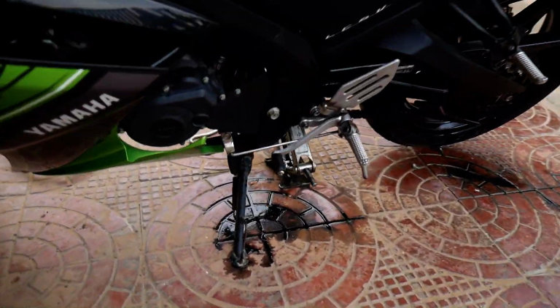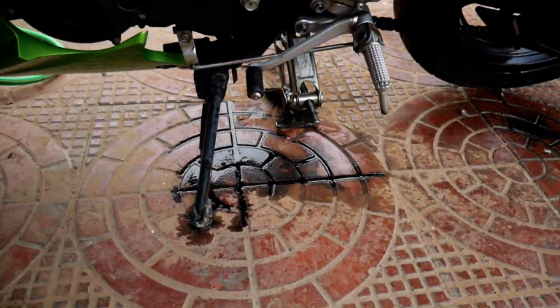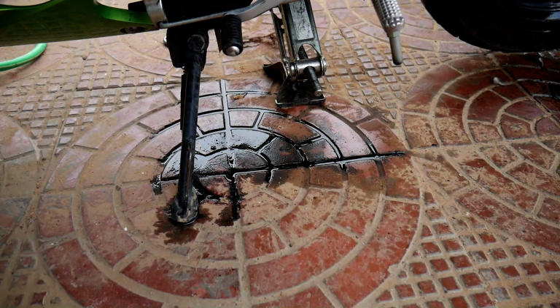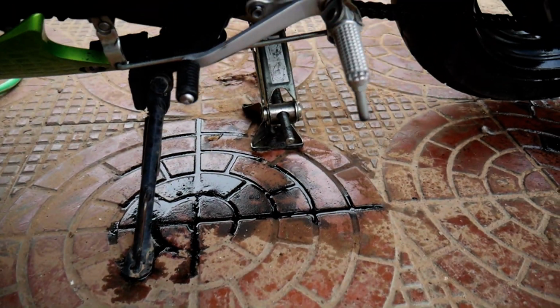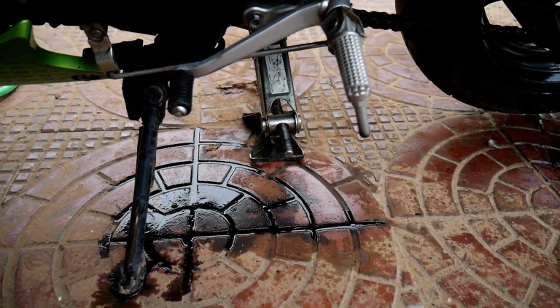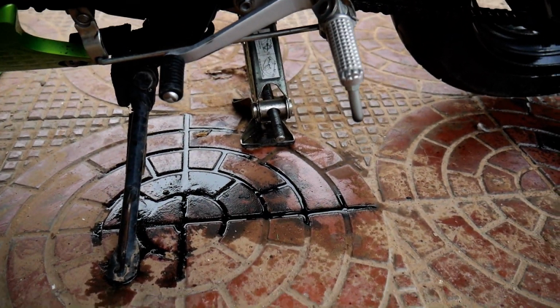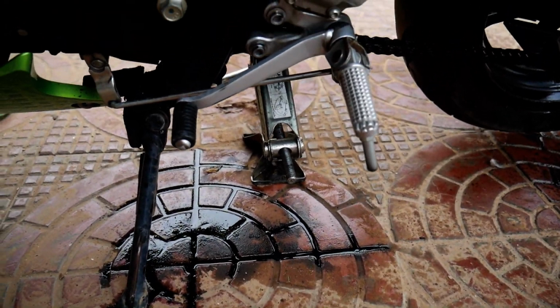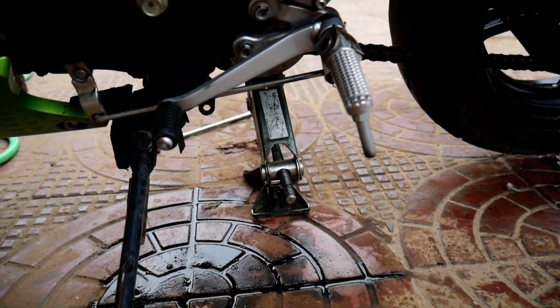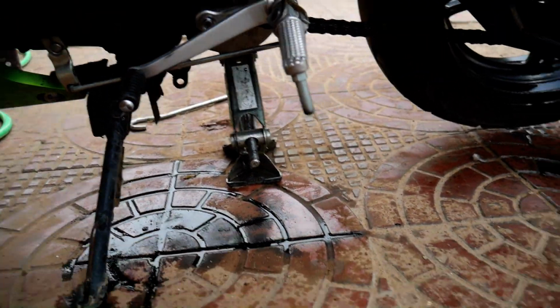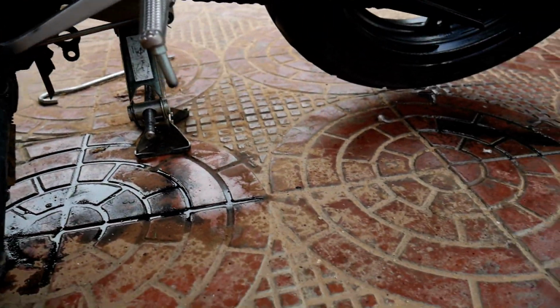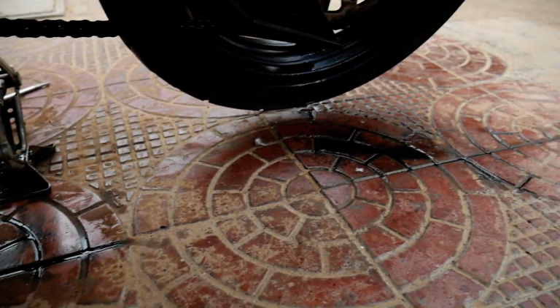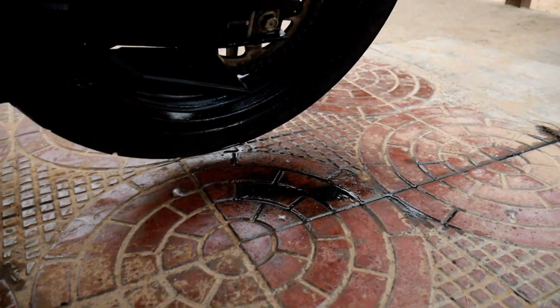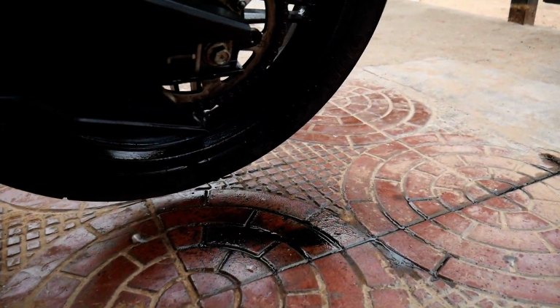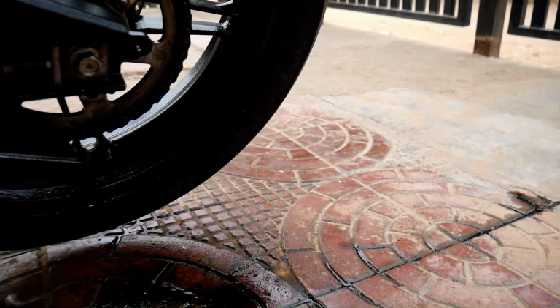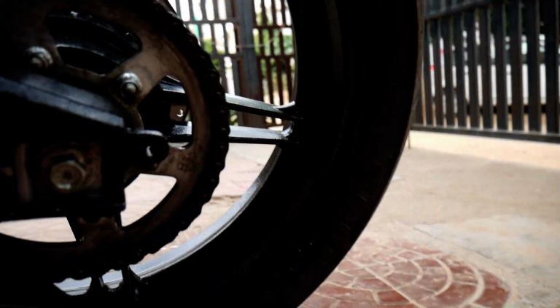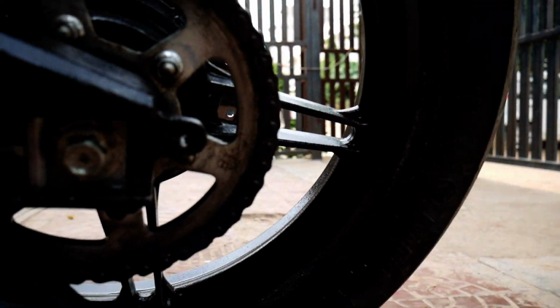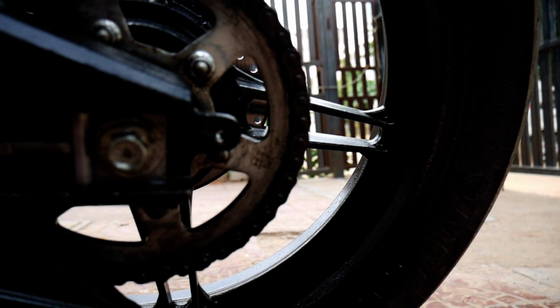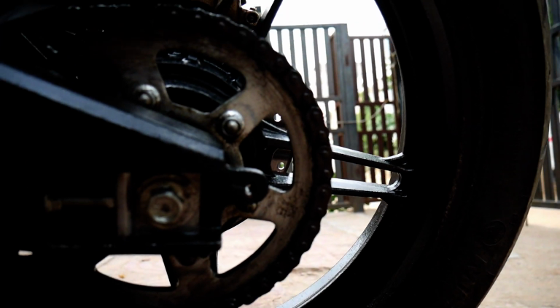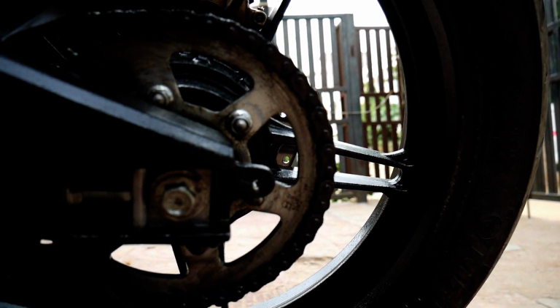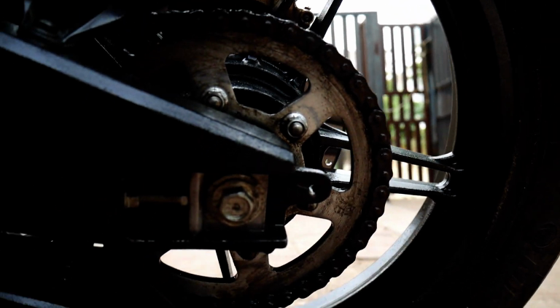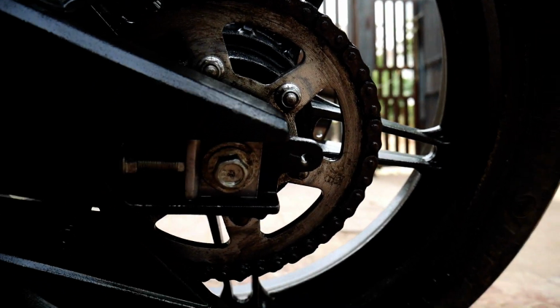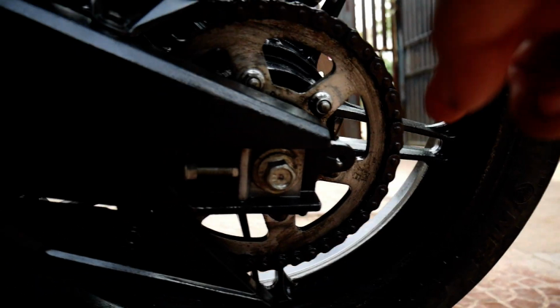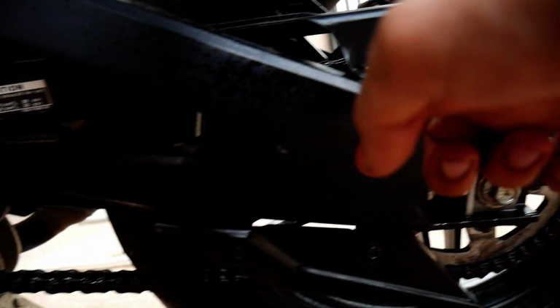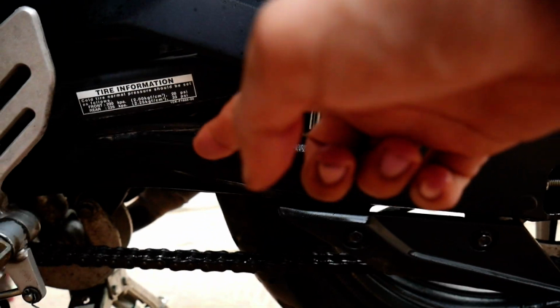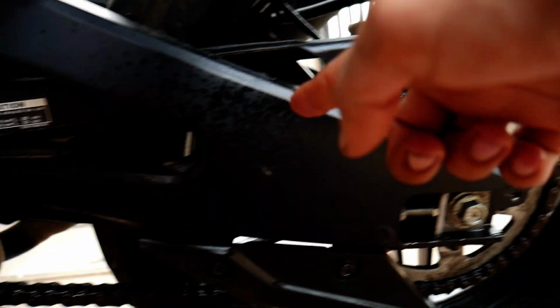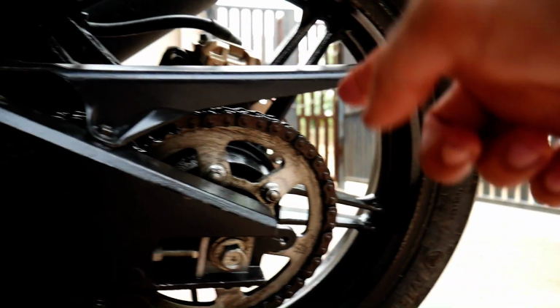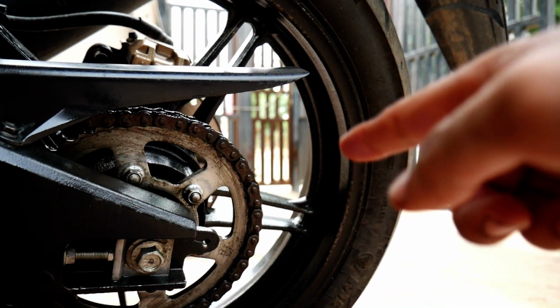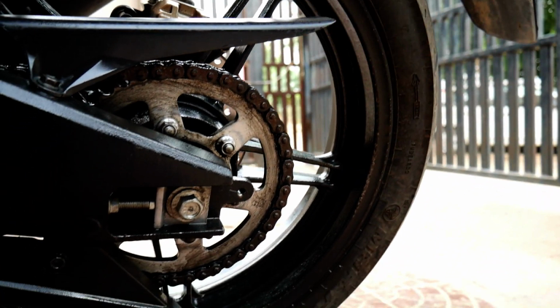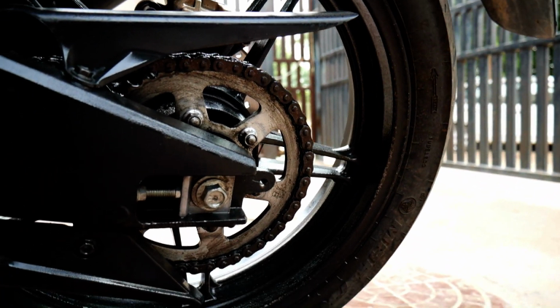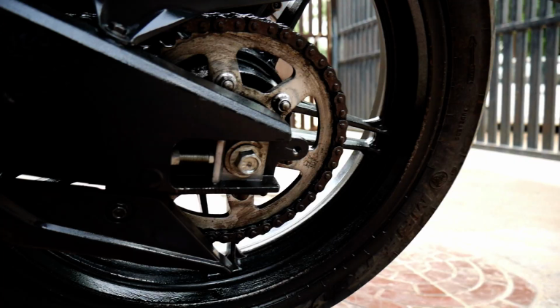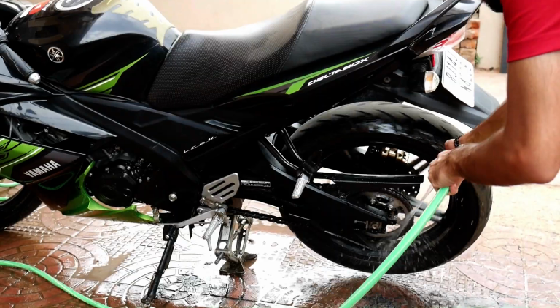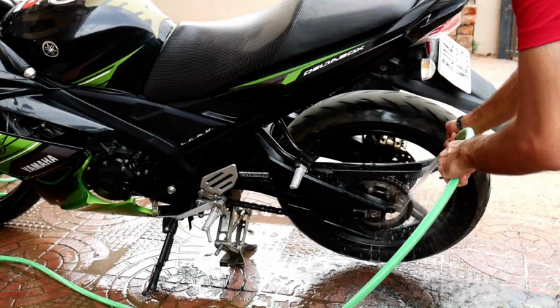It is the same process for both bikes. Here on the Ron5 the chain is like this, and after applying water pressure it will be cleaned completely with water.